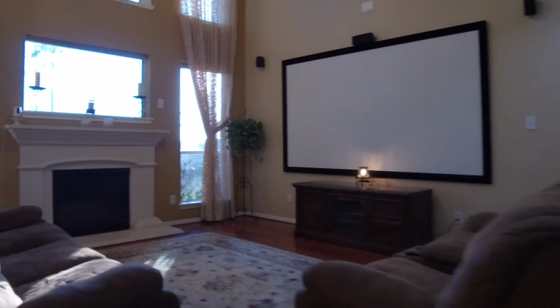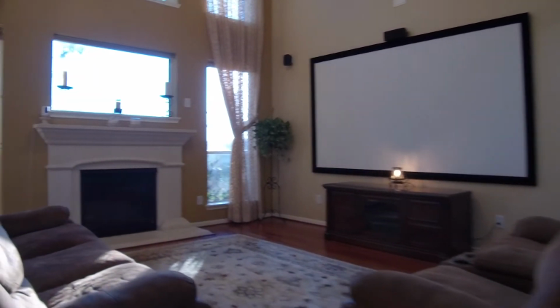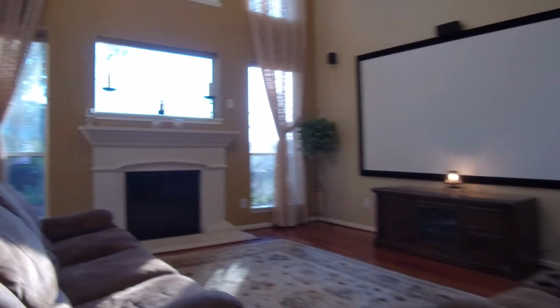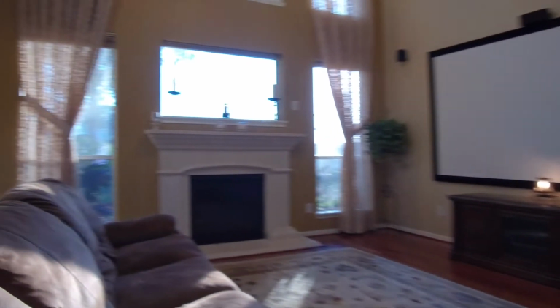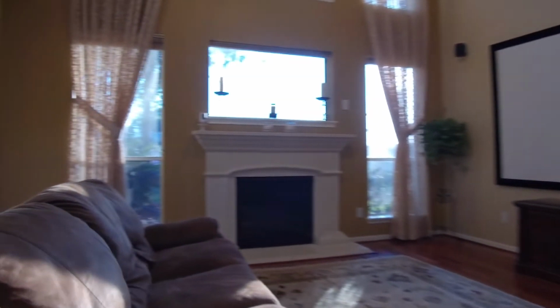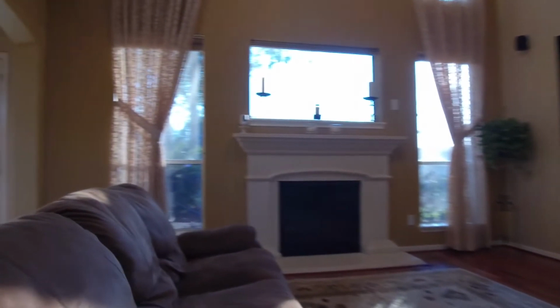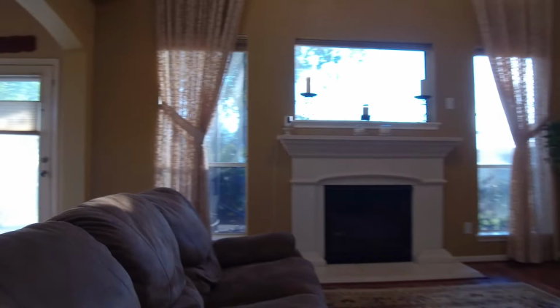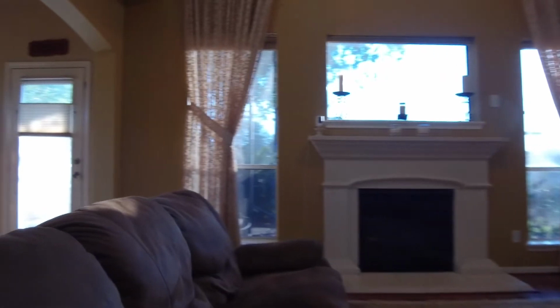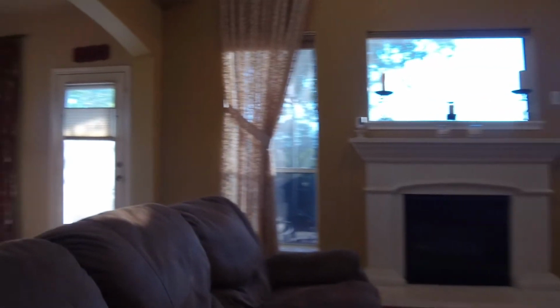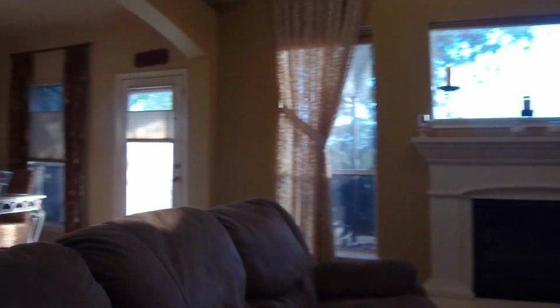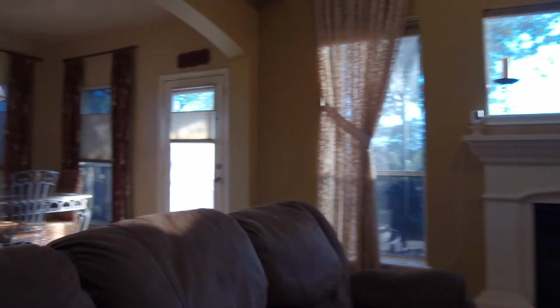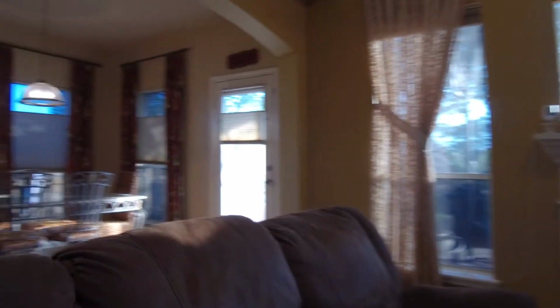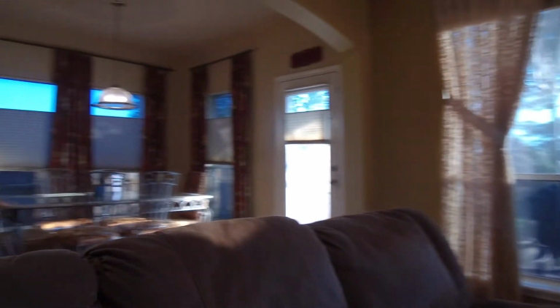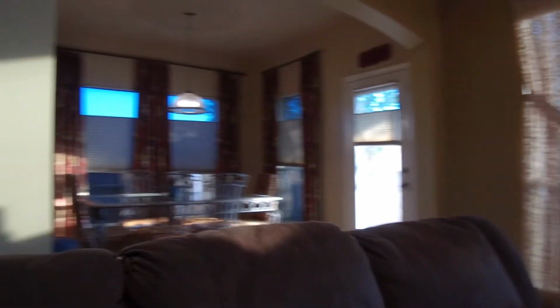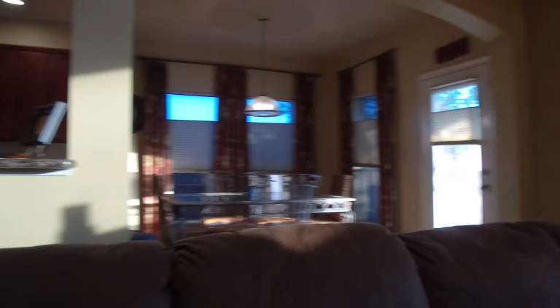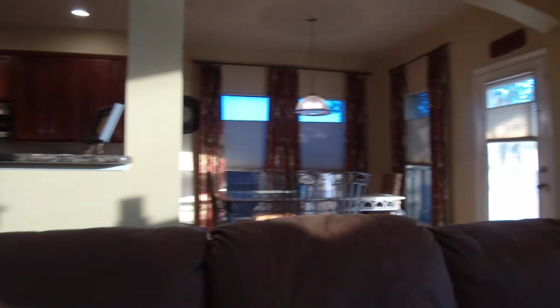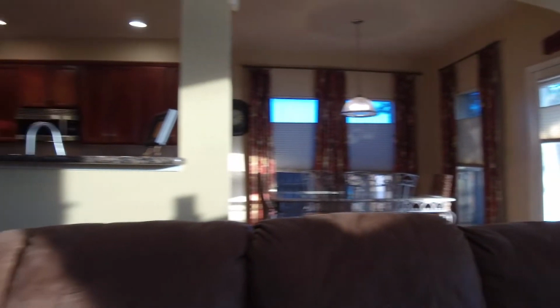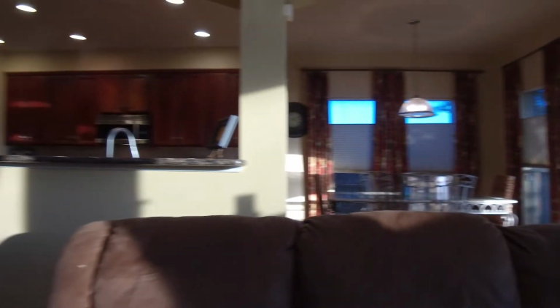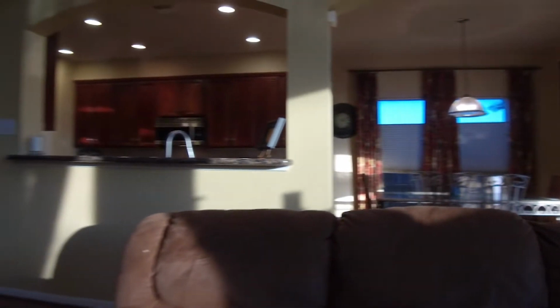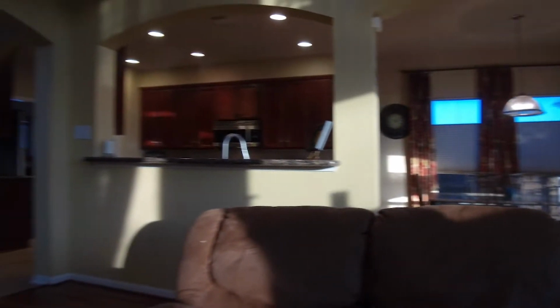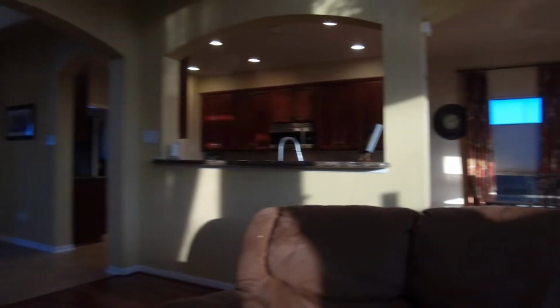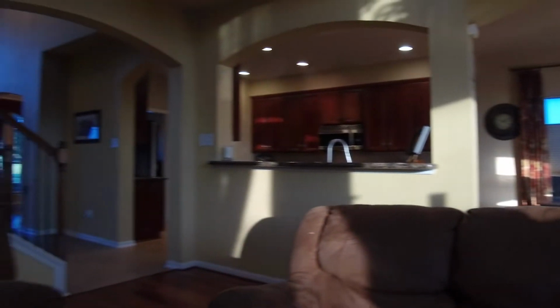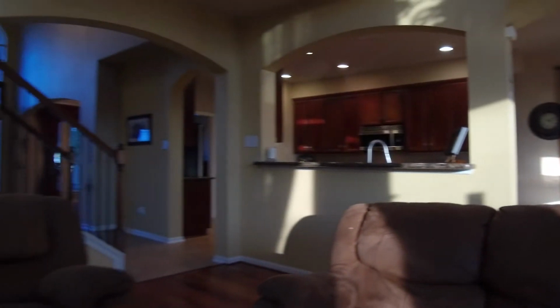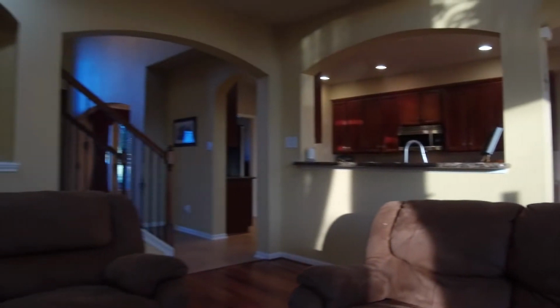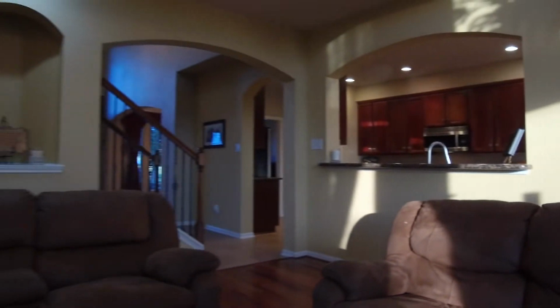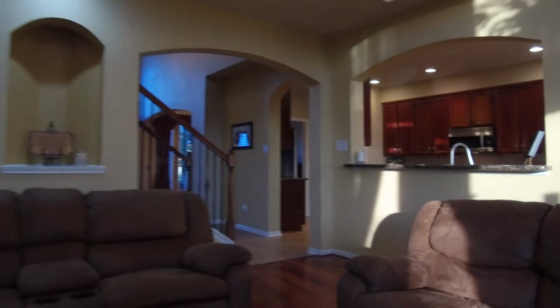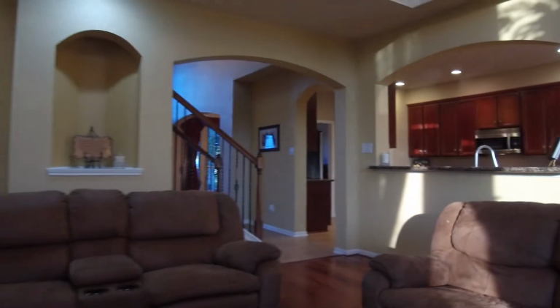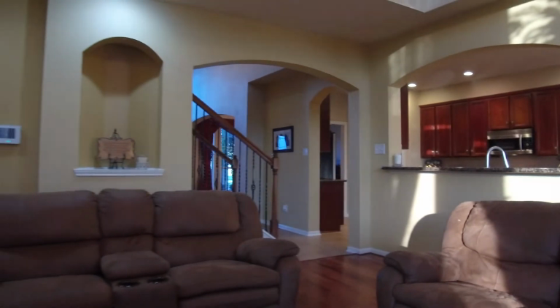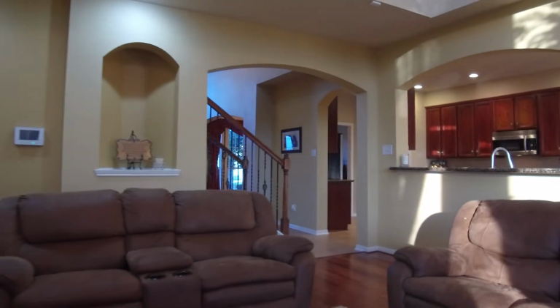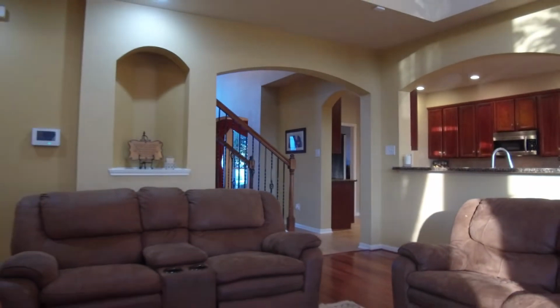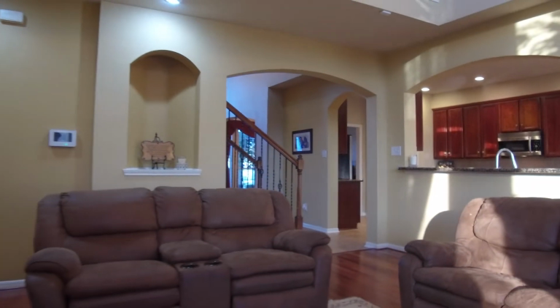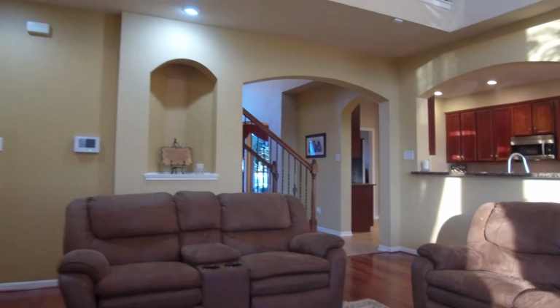There's crown molding, a large movie screen in the media room and family room. There's a projector and surround sound. This home is absolutely stunning.